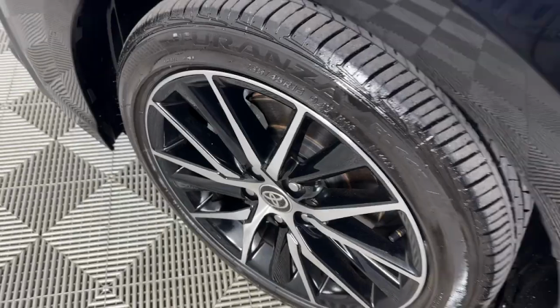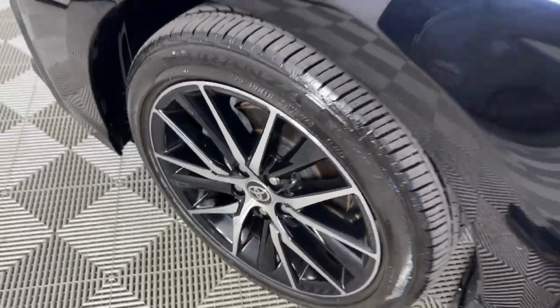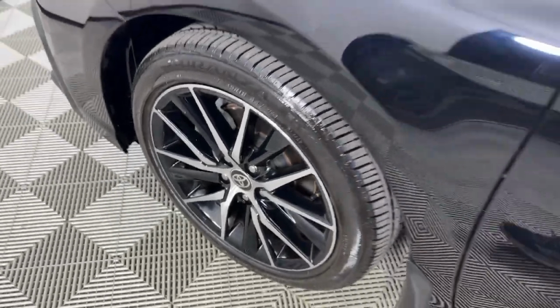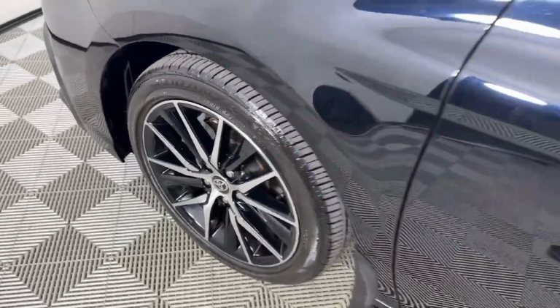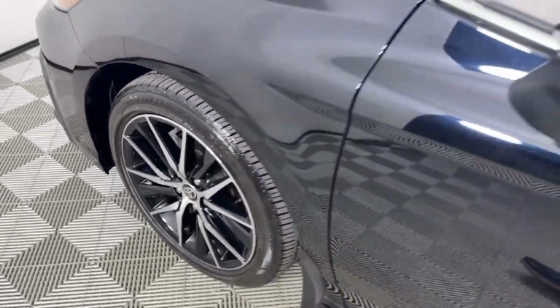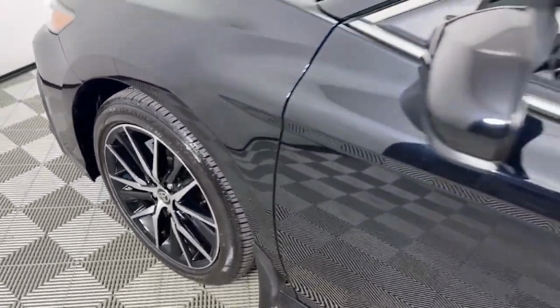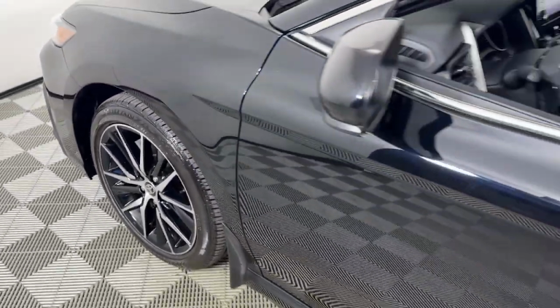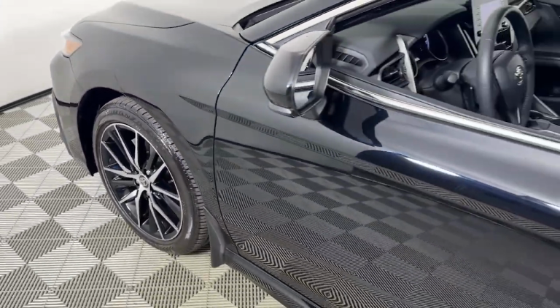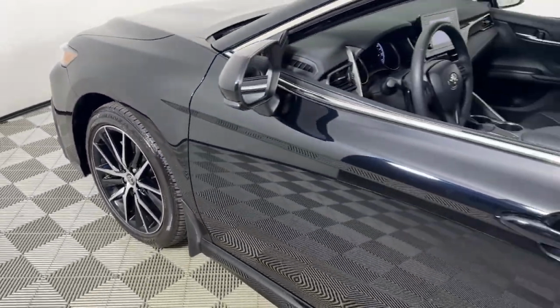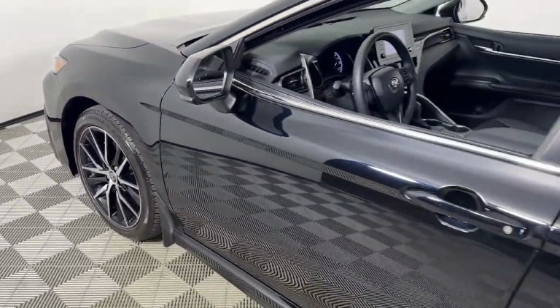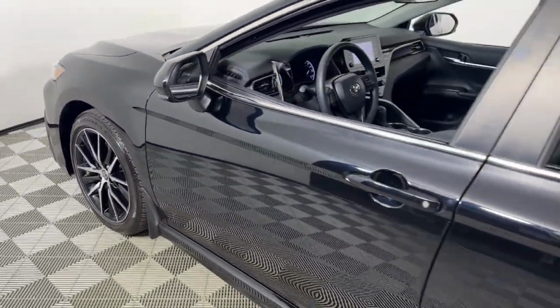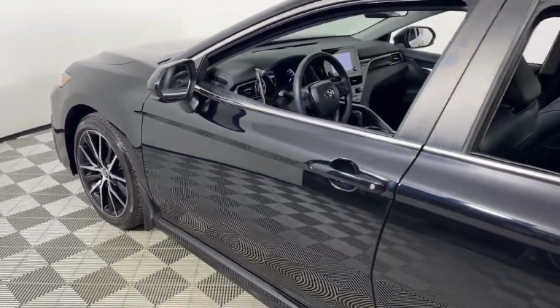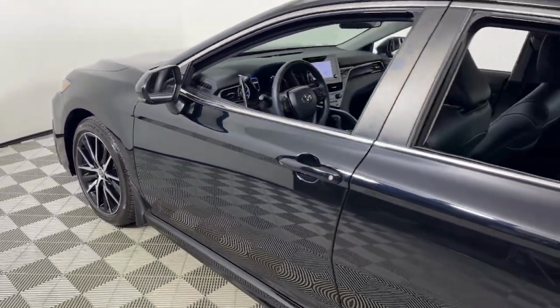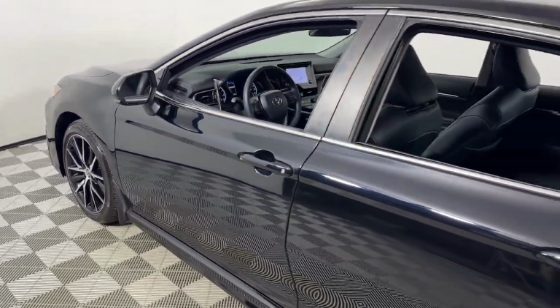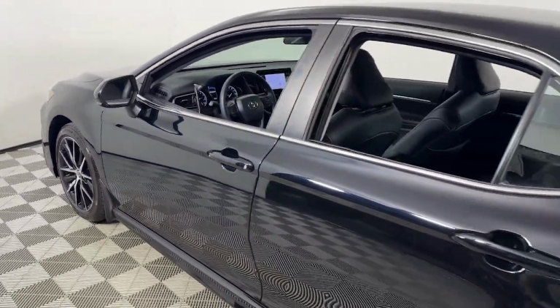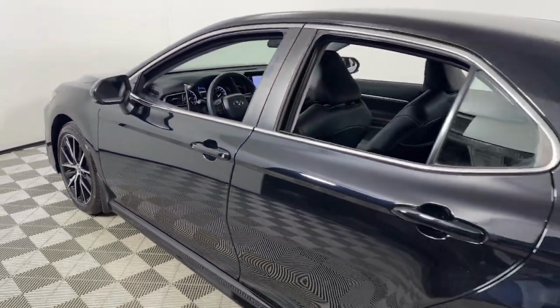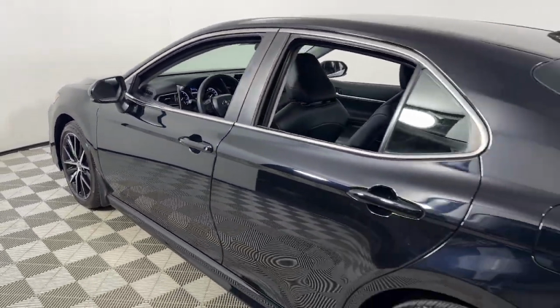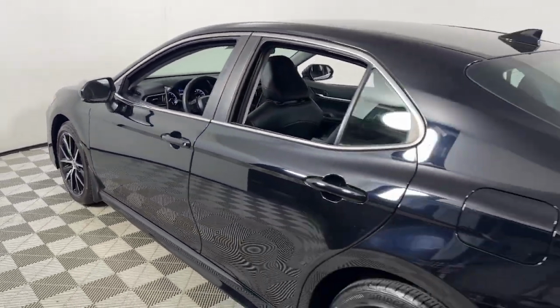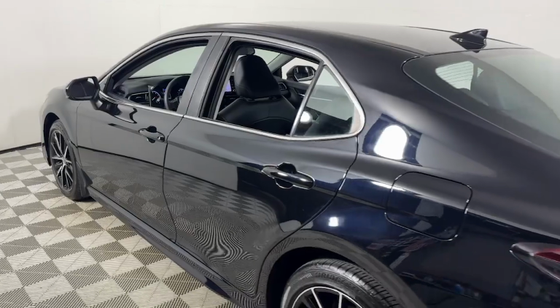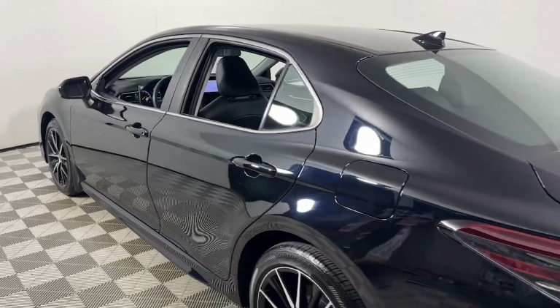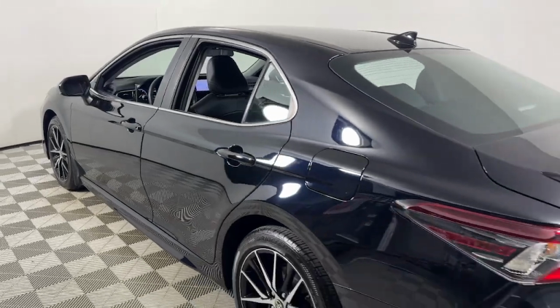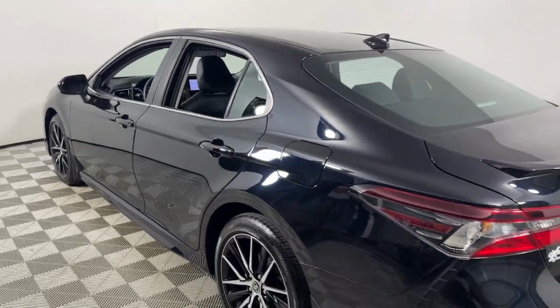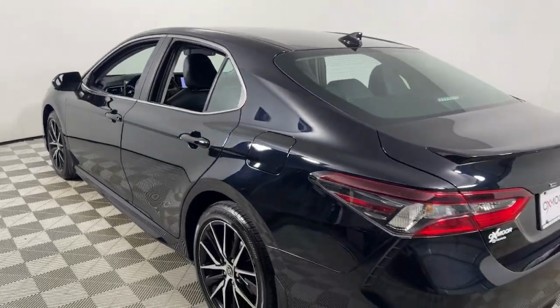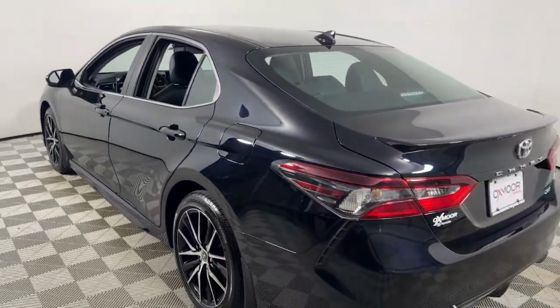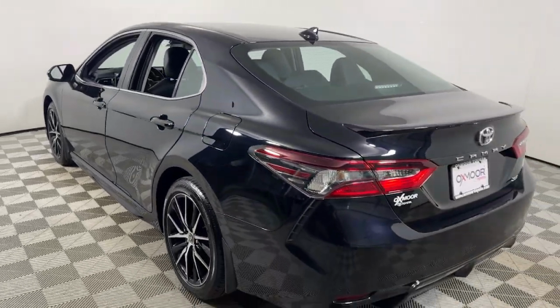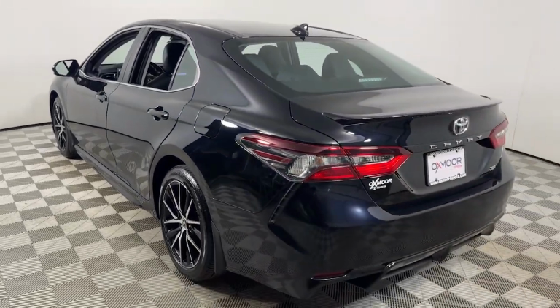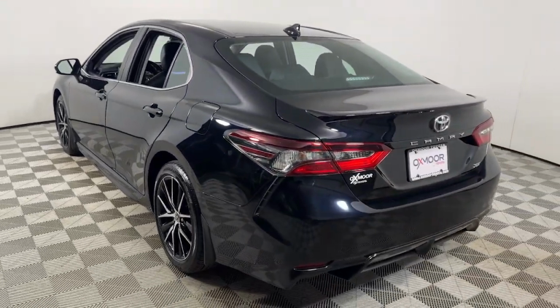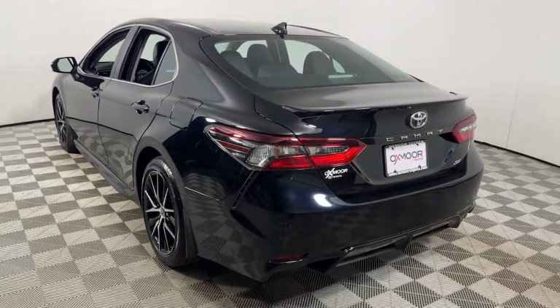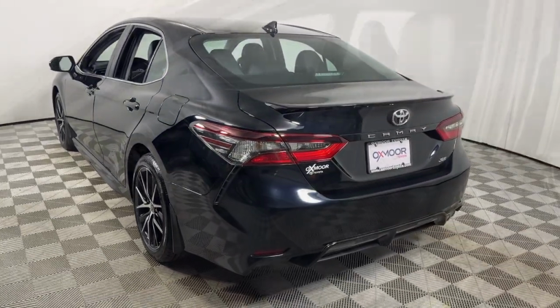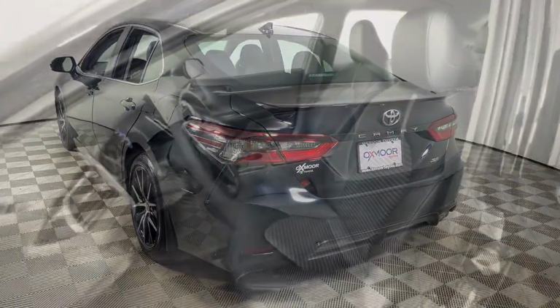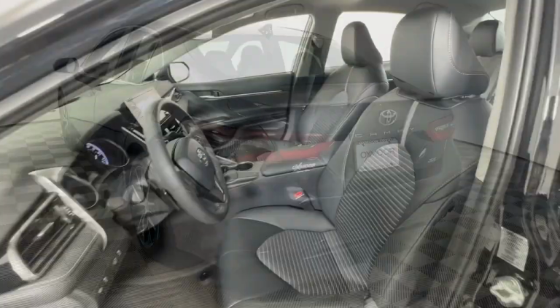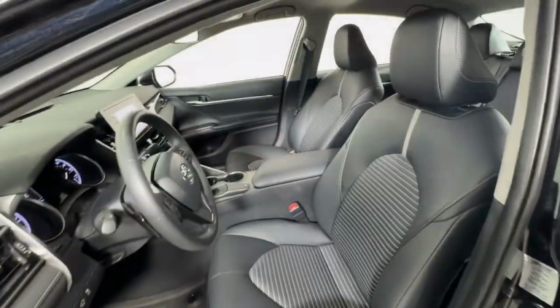This could be the car for you. The 2021 Toyota Camry. With less than 10,000 miles on the odometer, this vehicle provides excellent value.